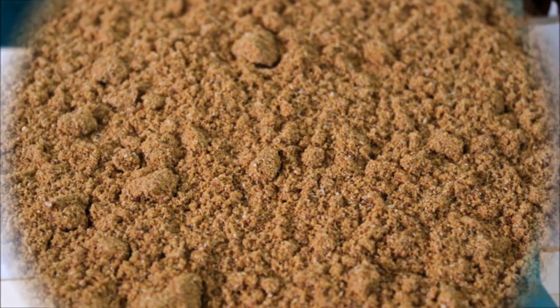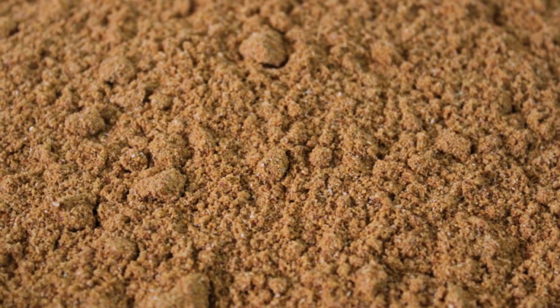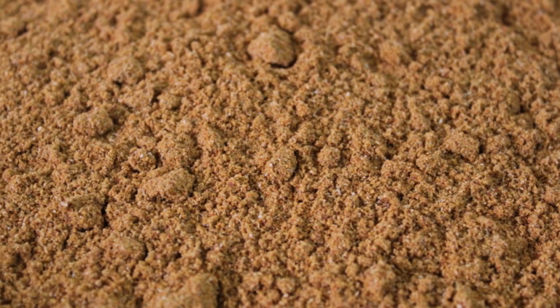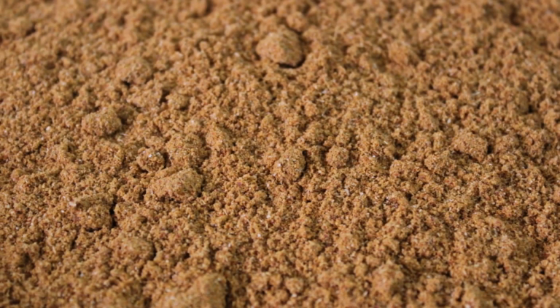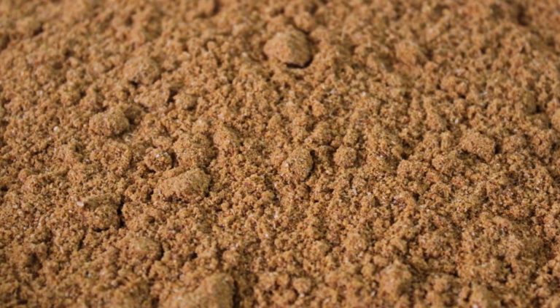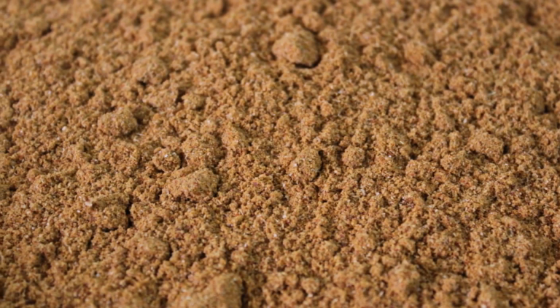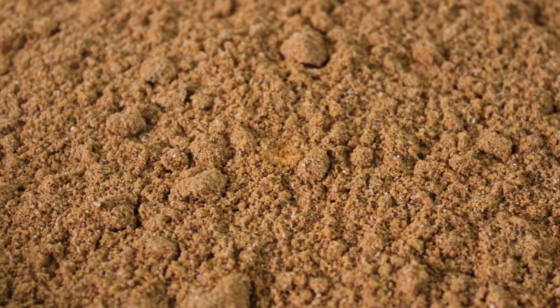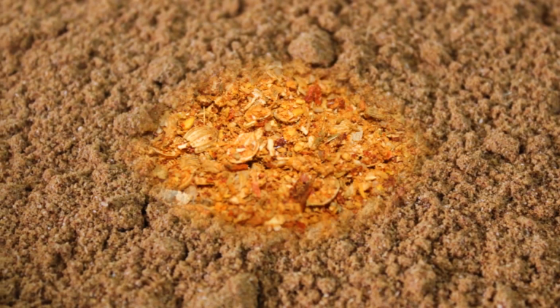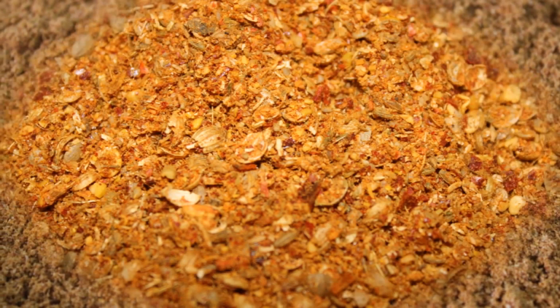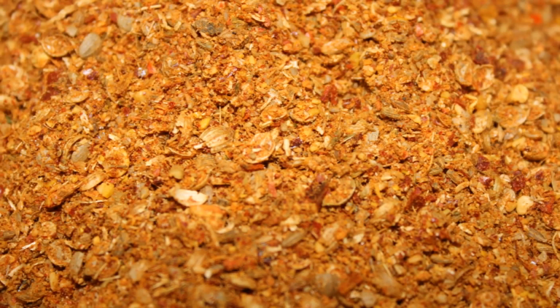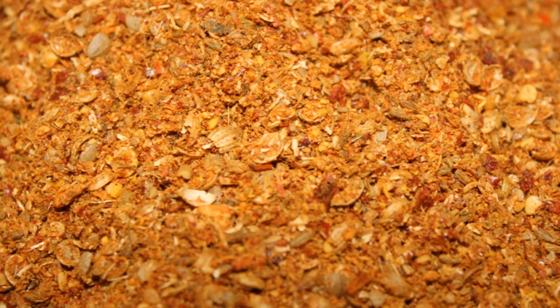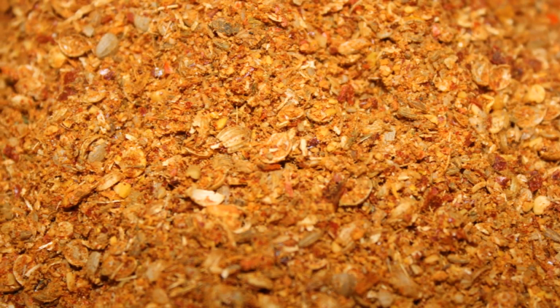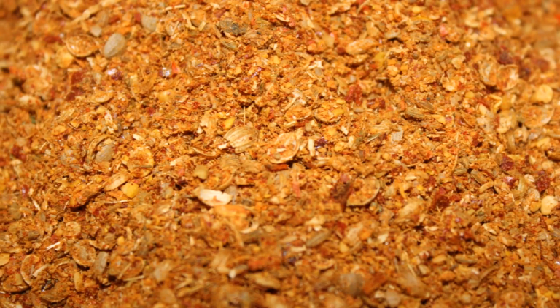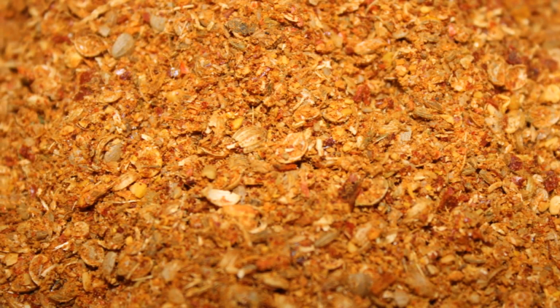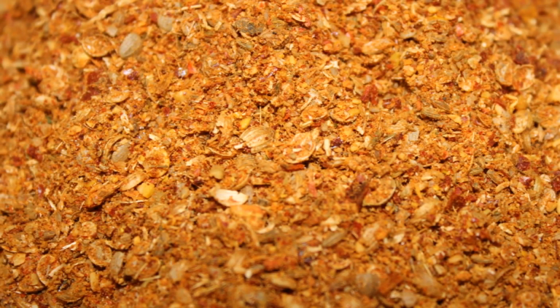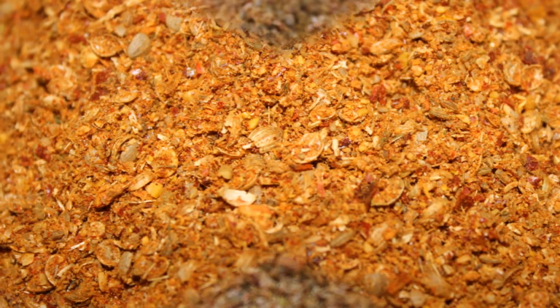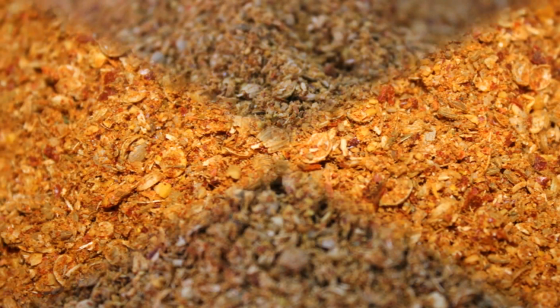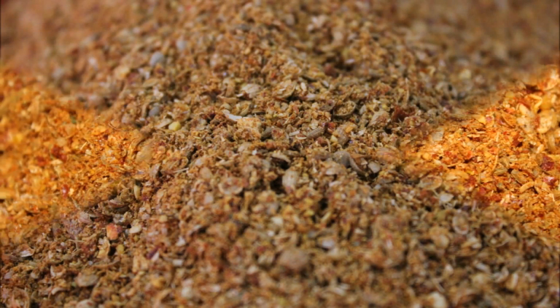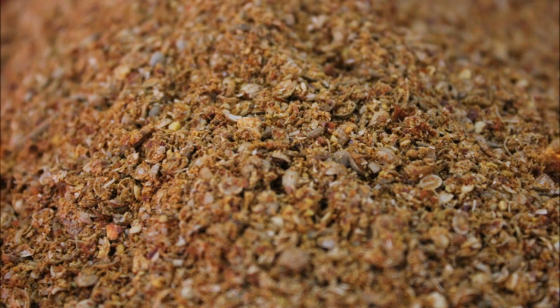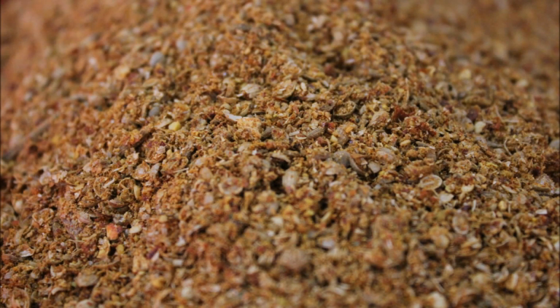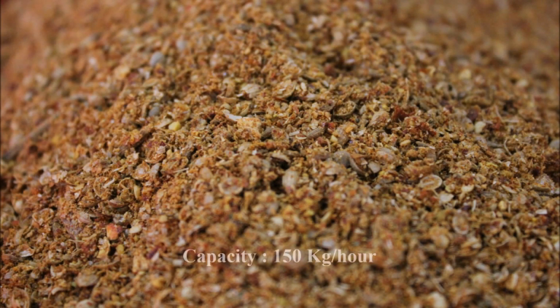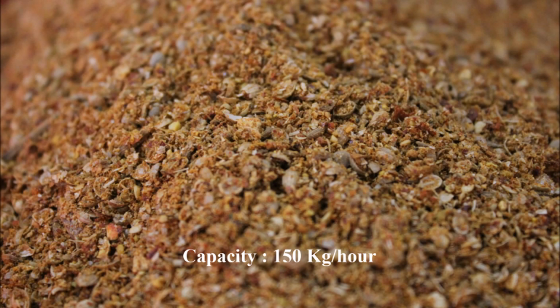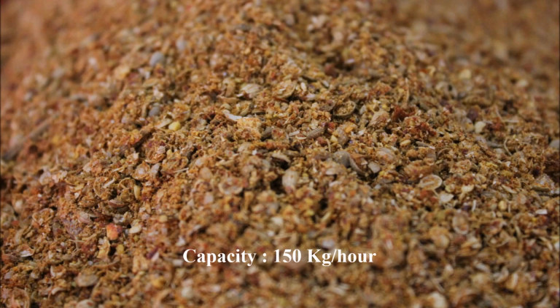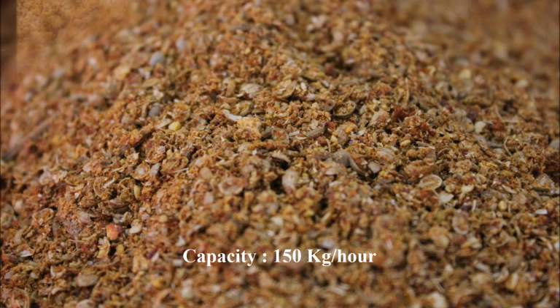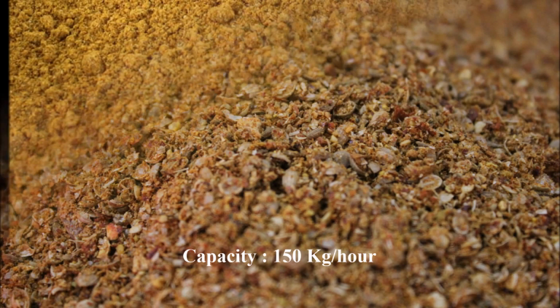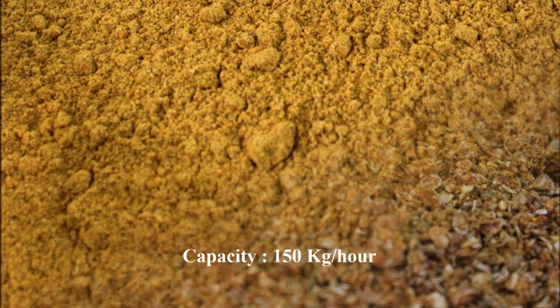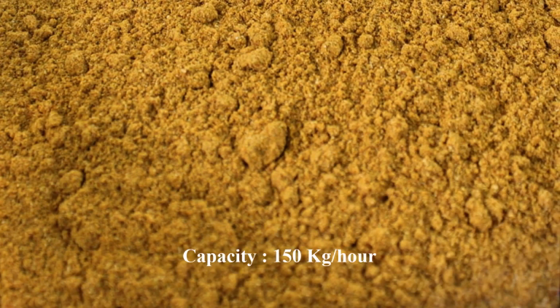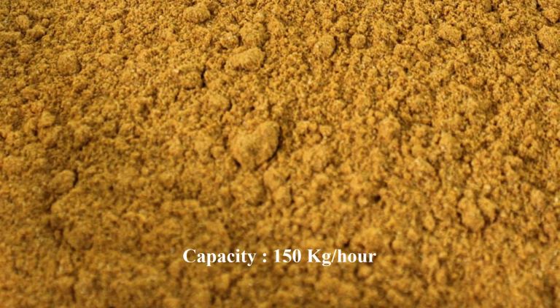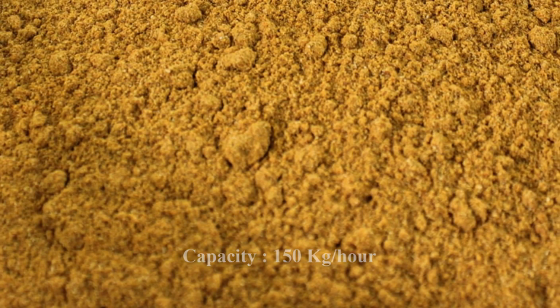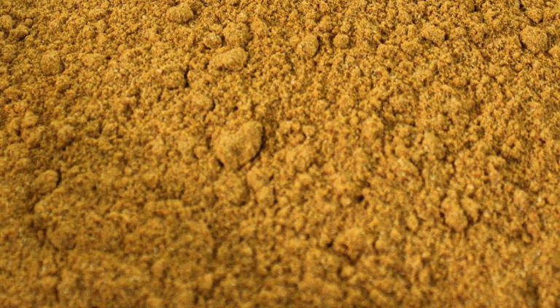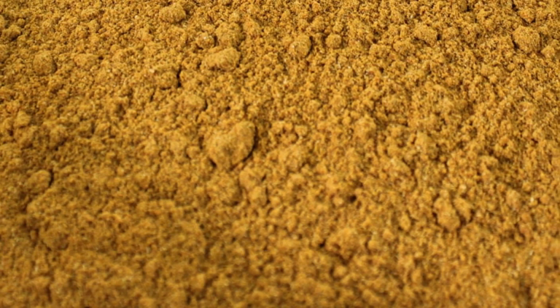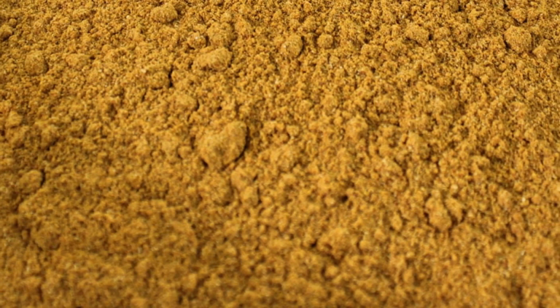It can be used for the production of spice blends. The capacity of the blender is 150 kg per hour.